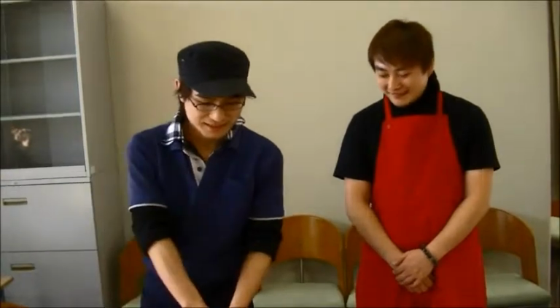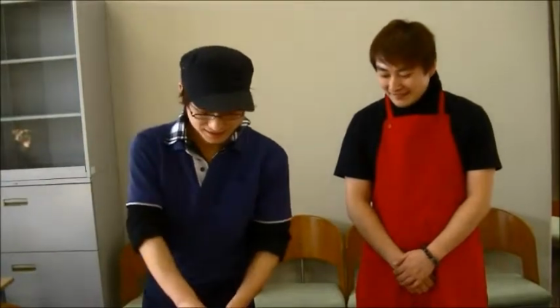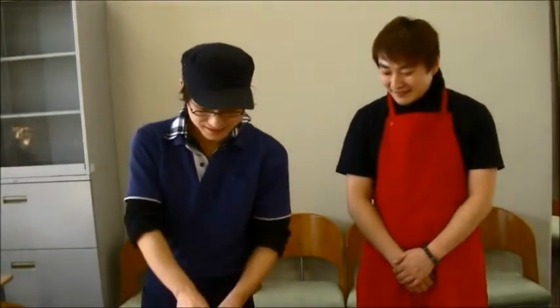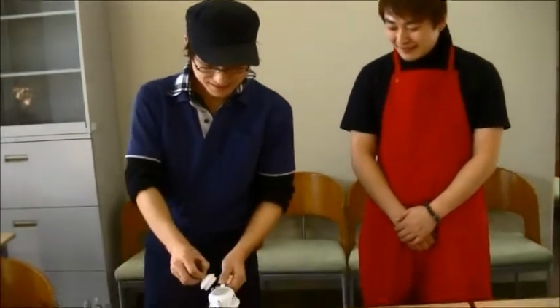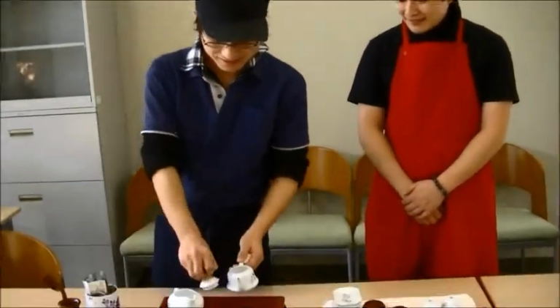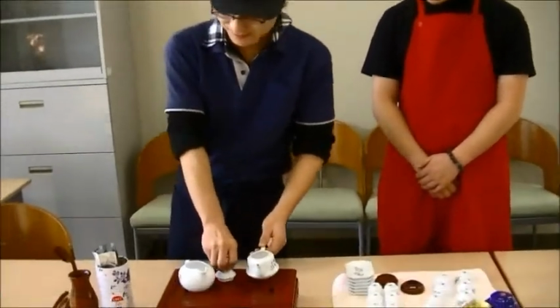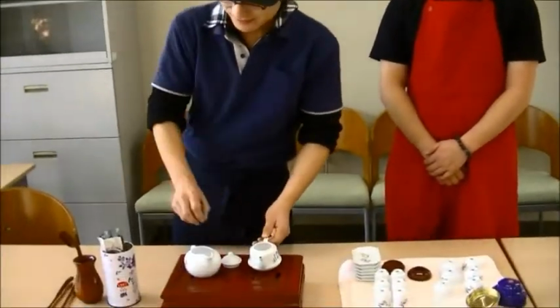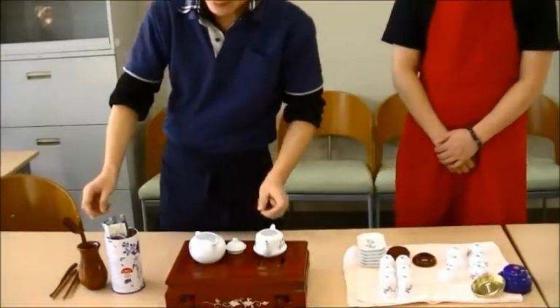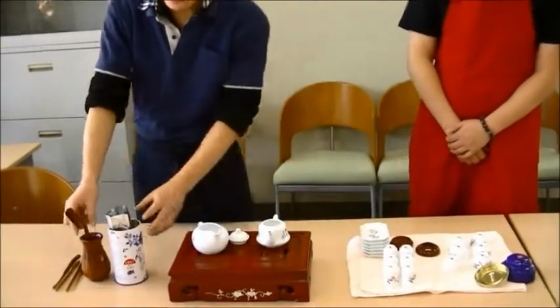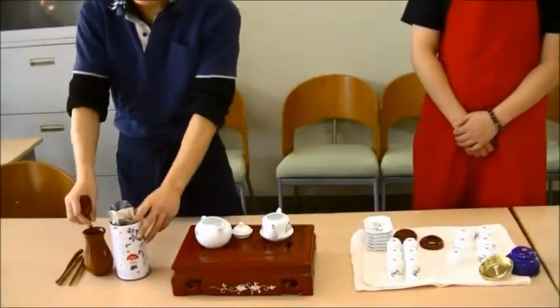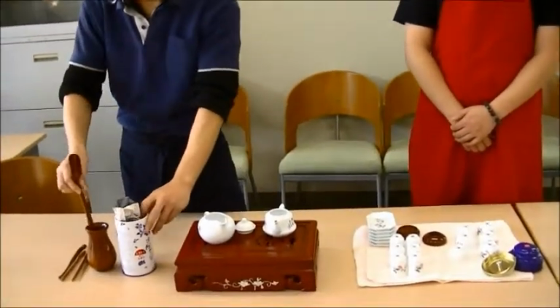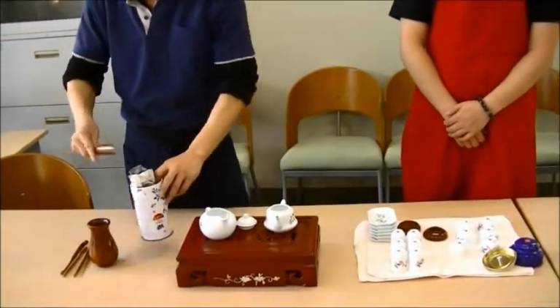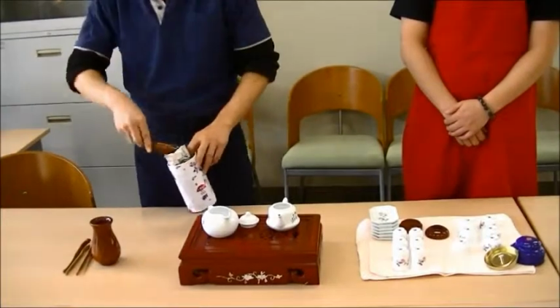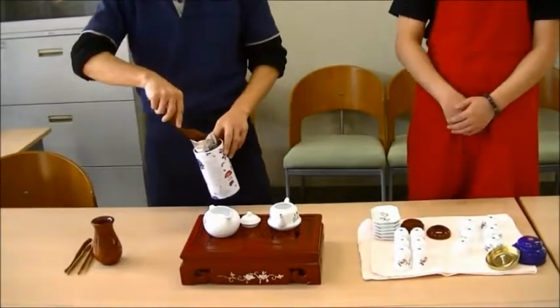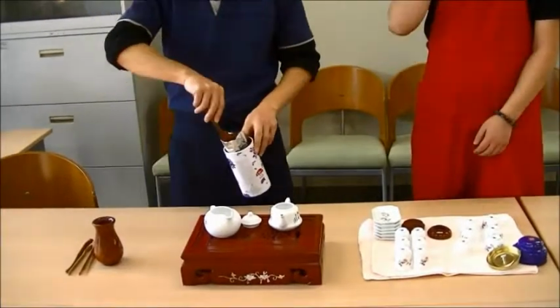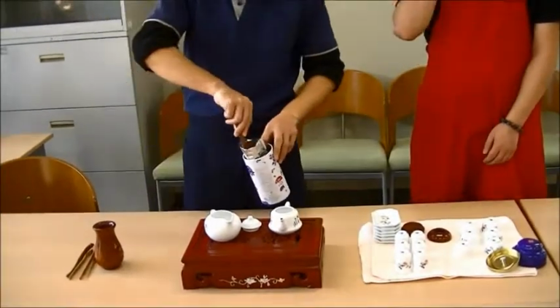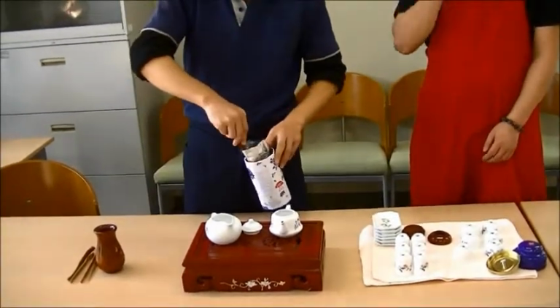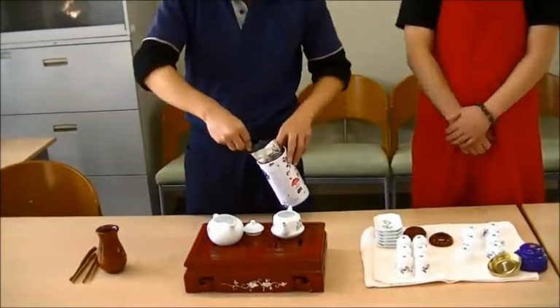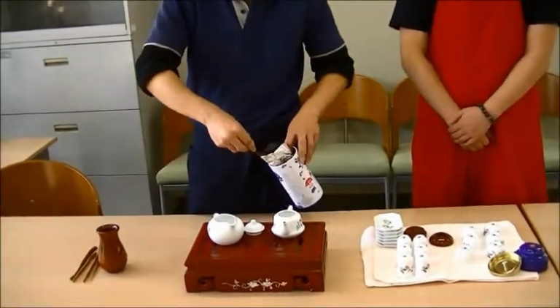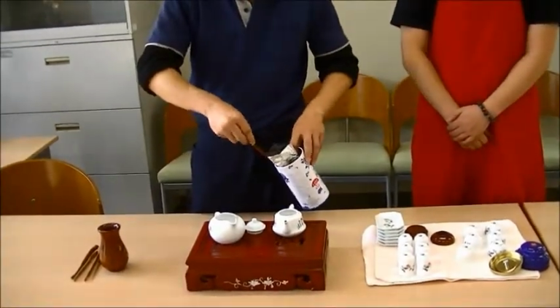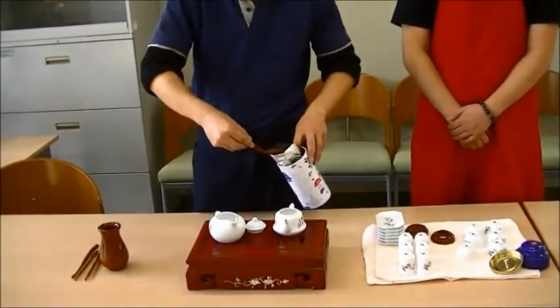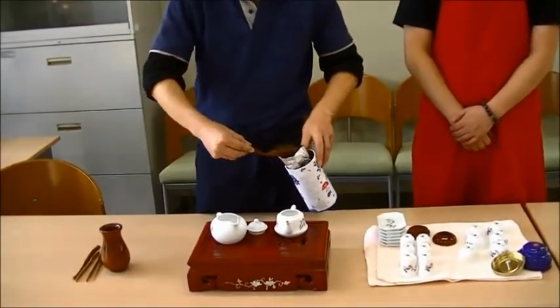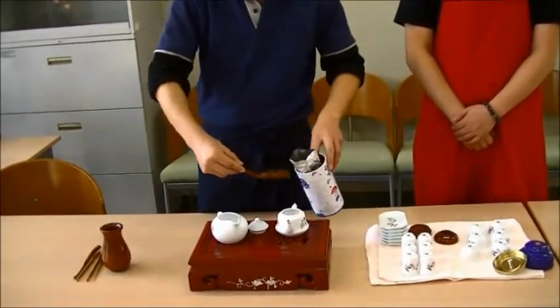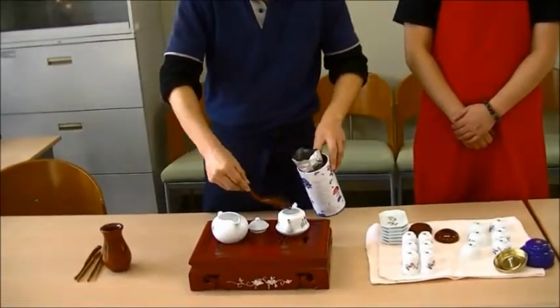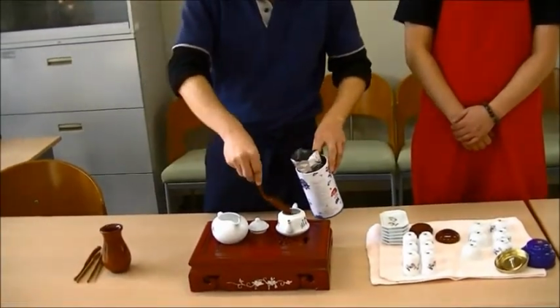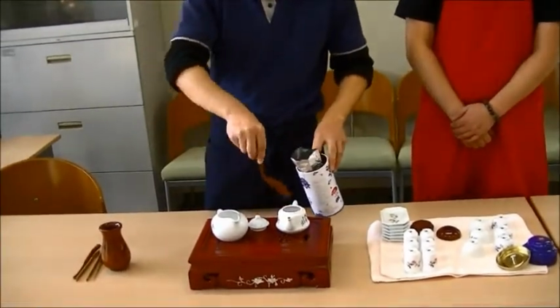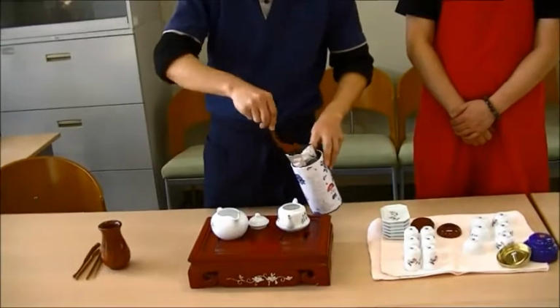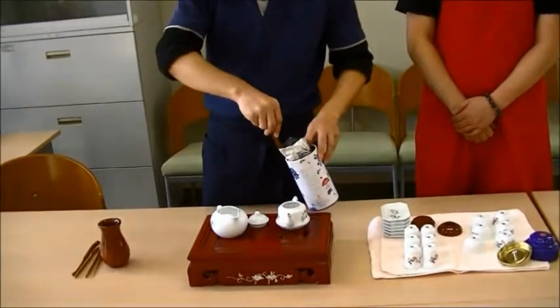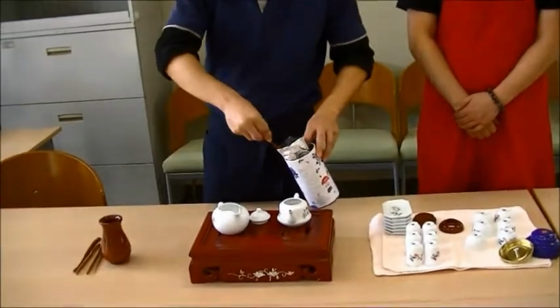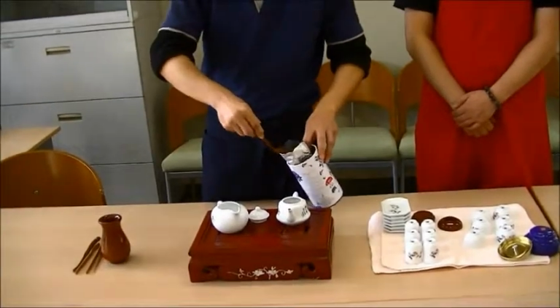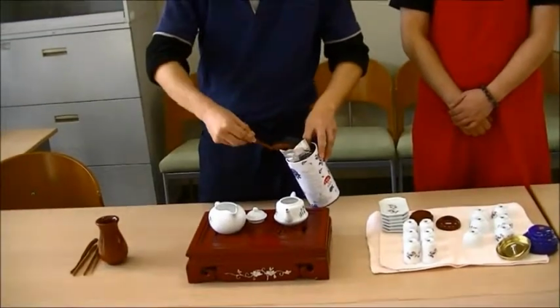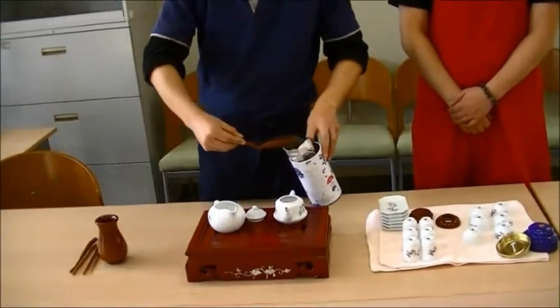First of all, we put some Chinese tea leaves into the teapot. Usually, we put tea leaves in until they cover the bottom of the pot. We use a special spoon for tea.